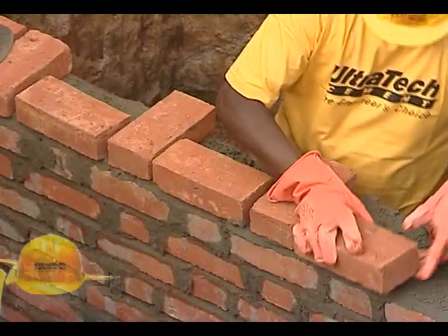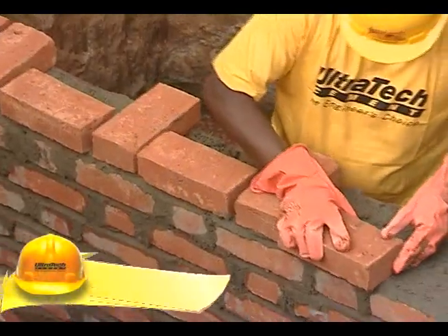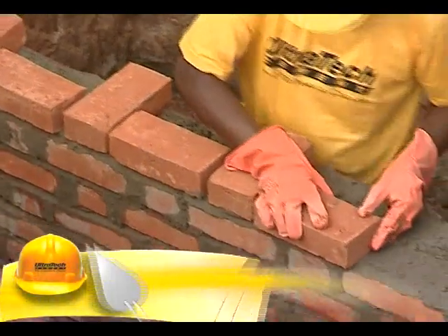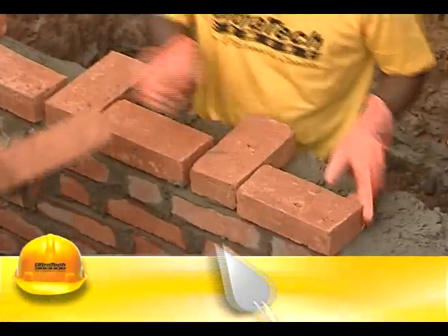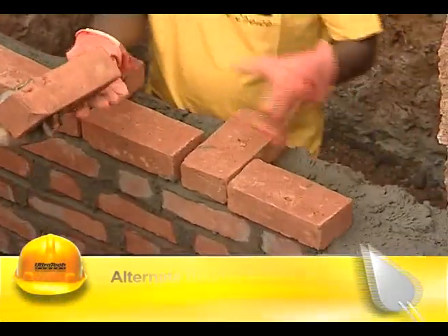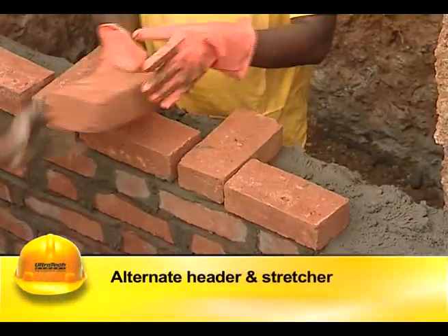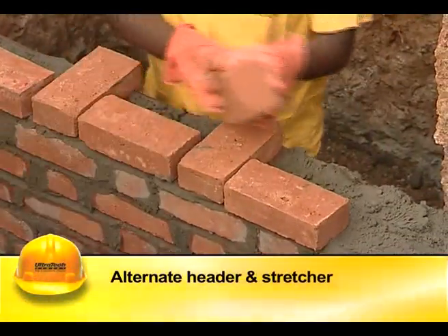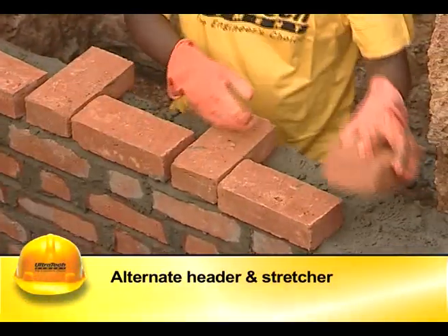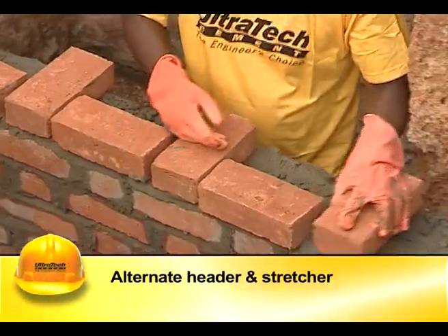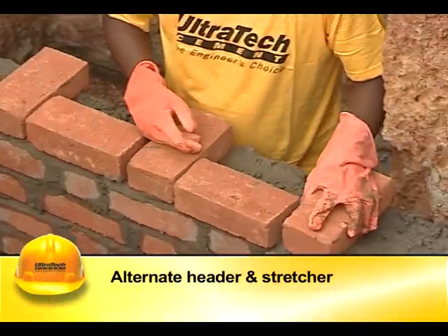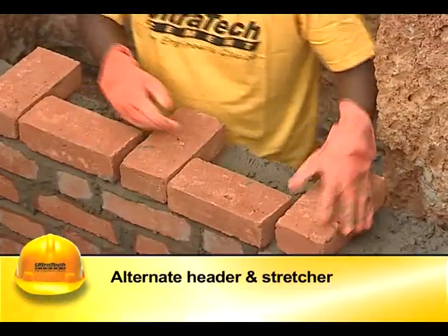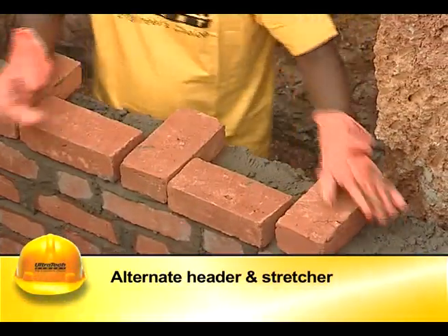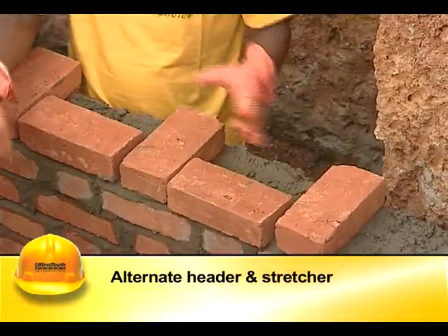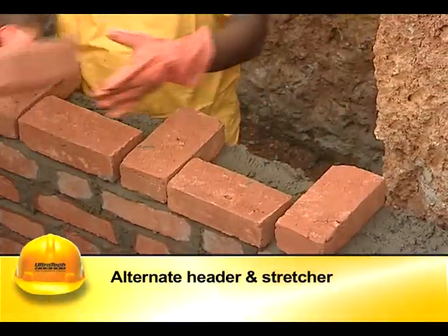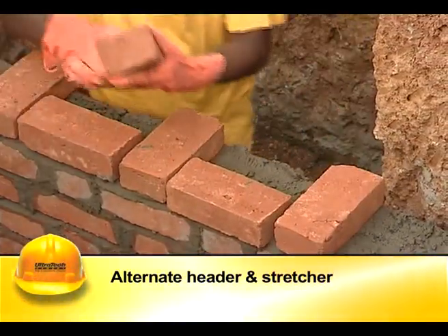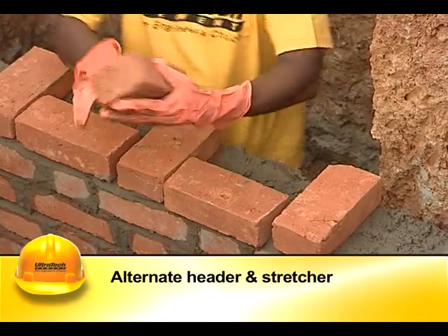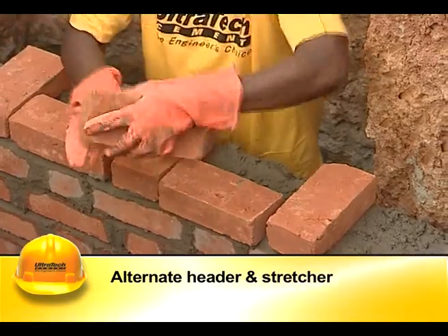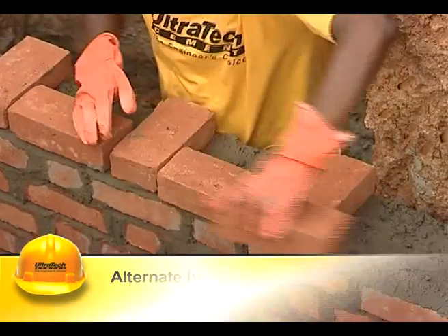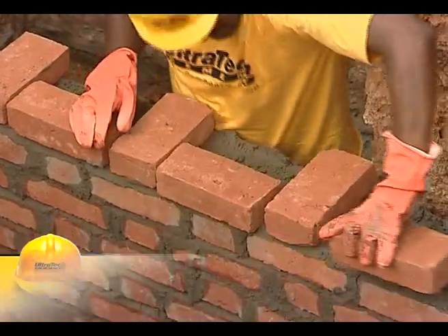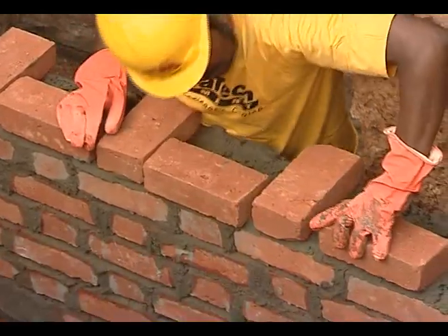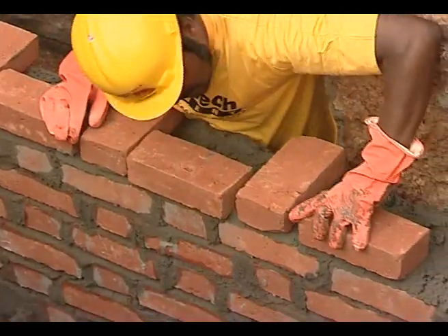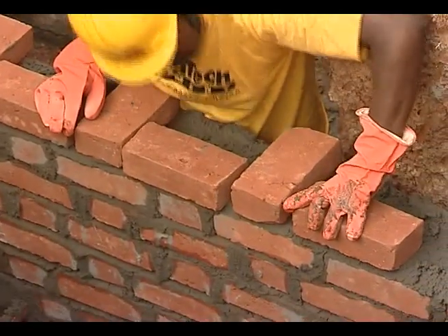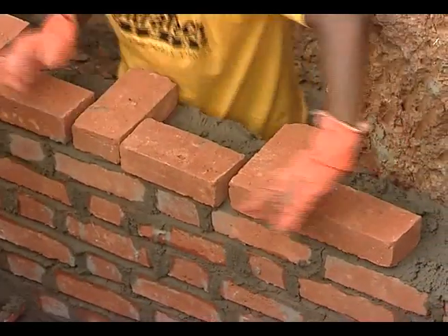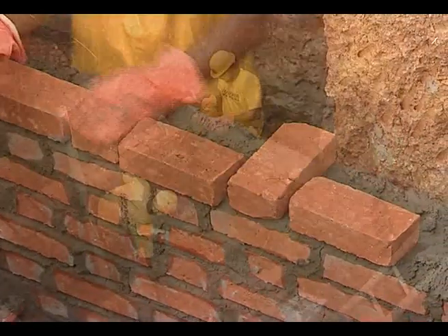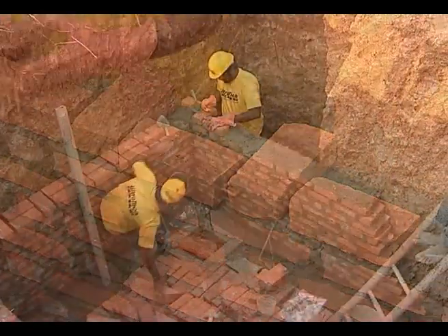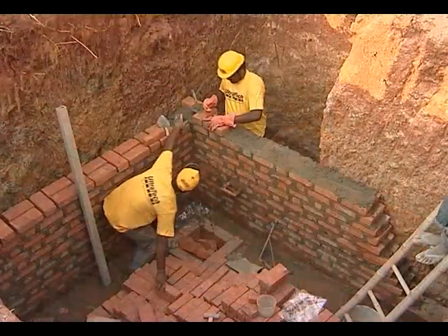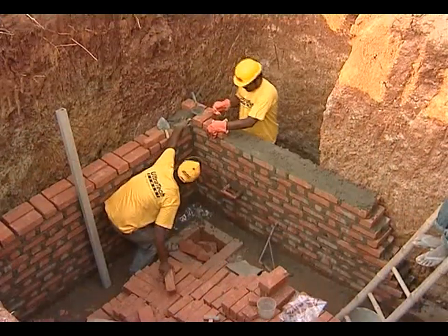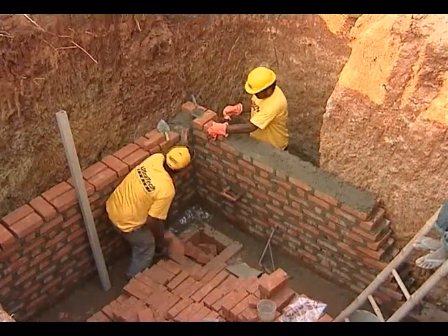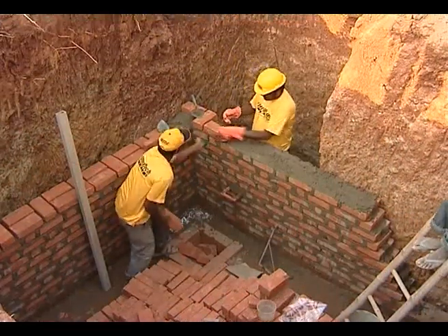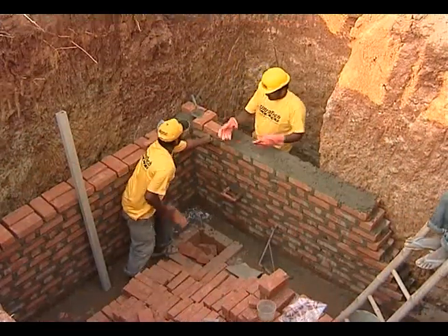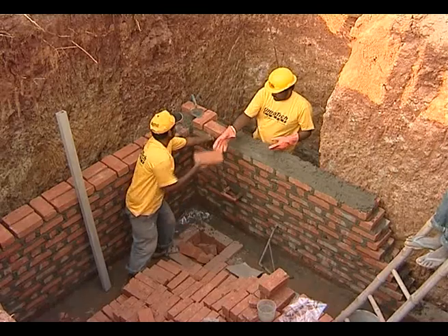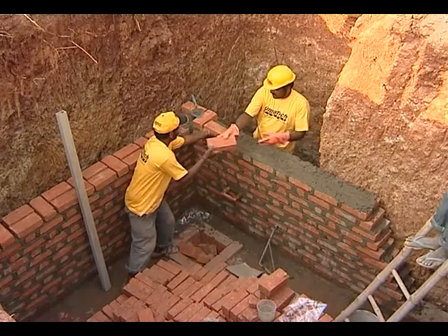The bricks should be laid in alternate header and stretcher pattern on a full bed of mortar. In case of block masonry, there would be only a stretcher course.